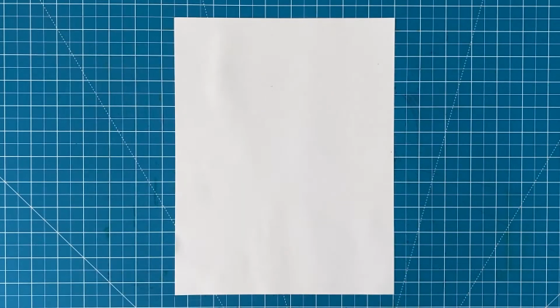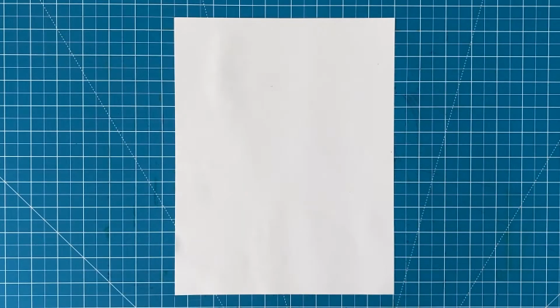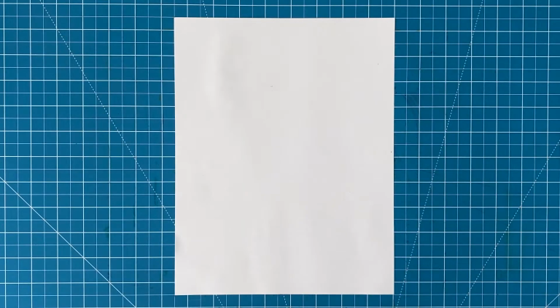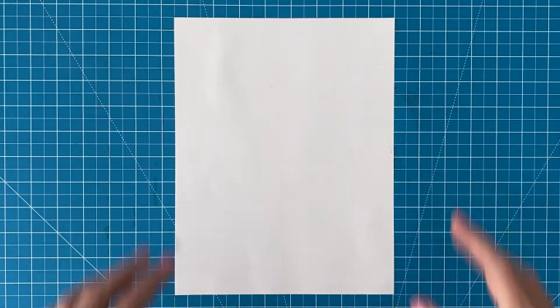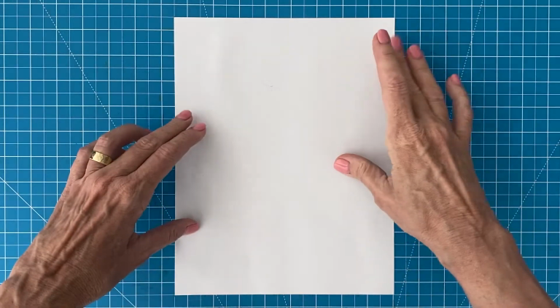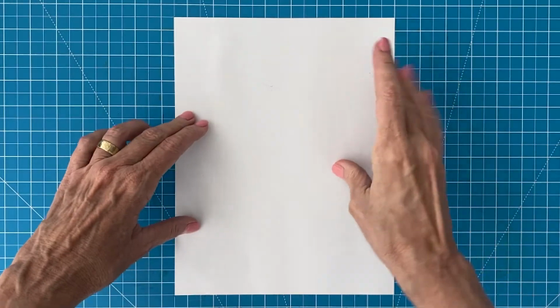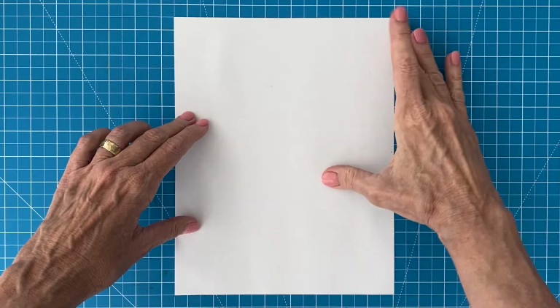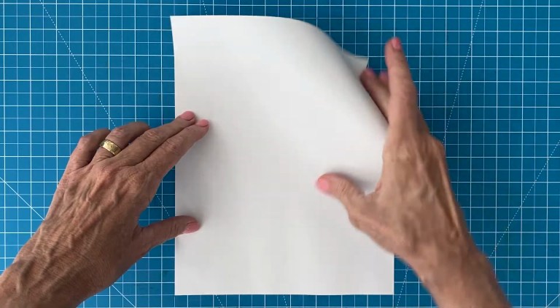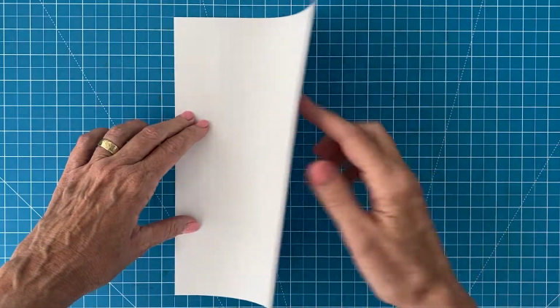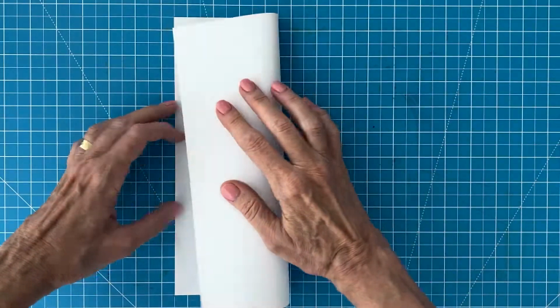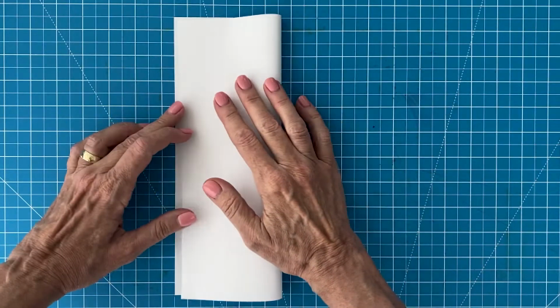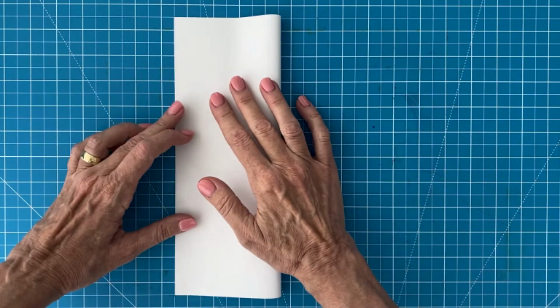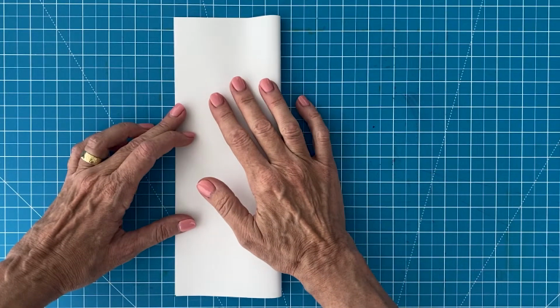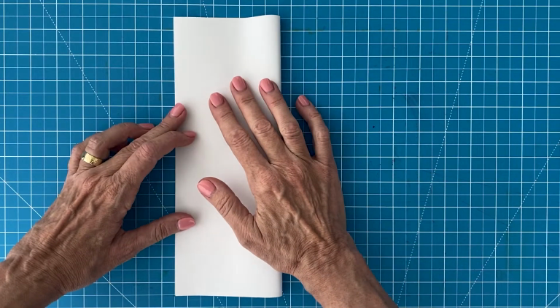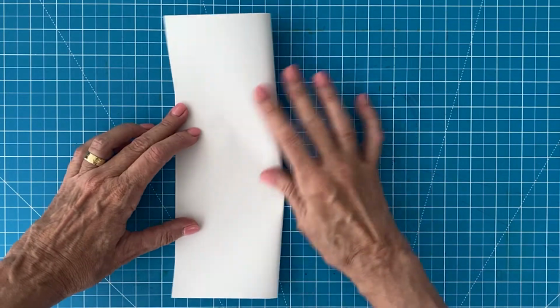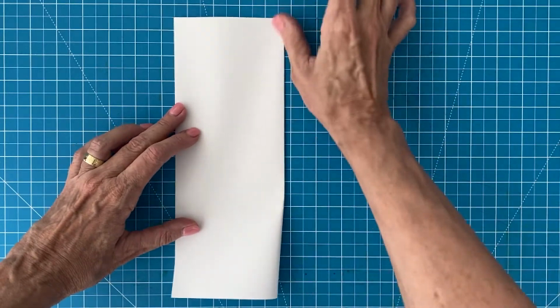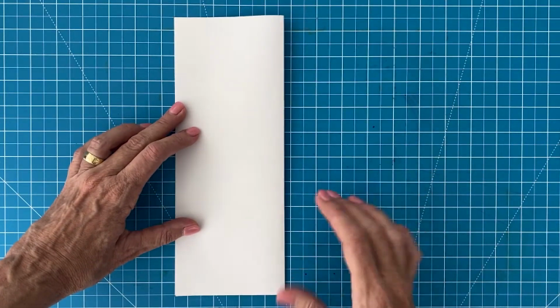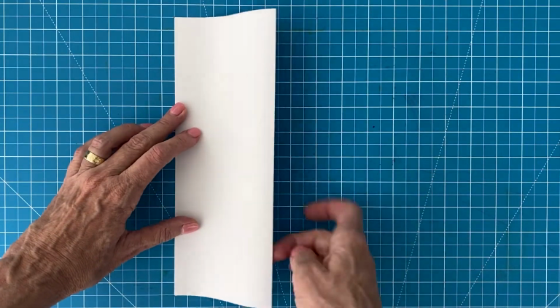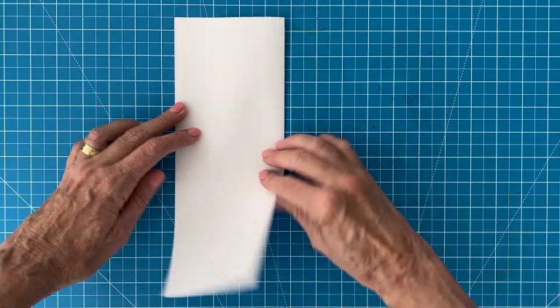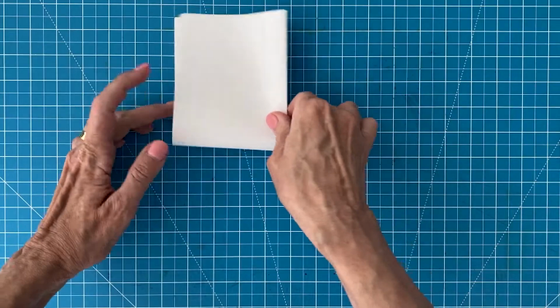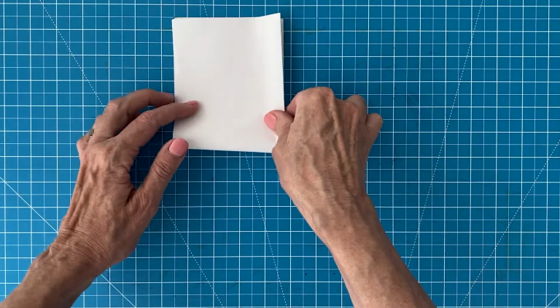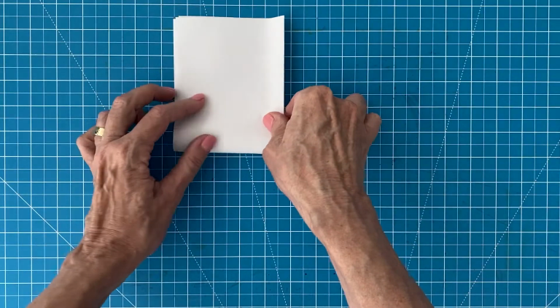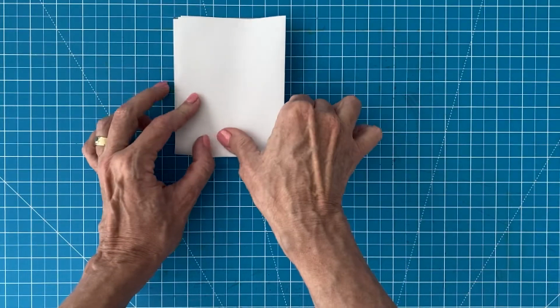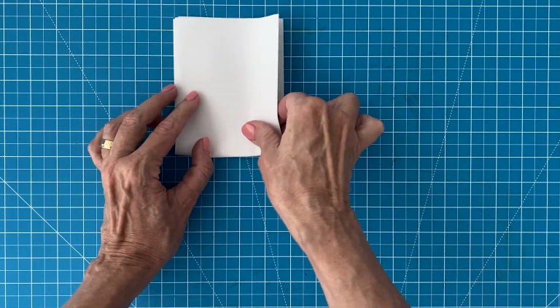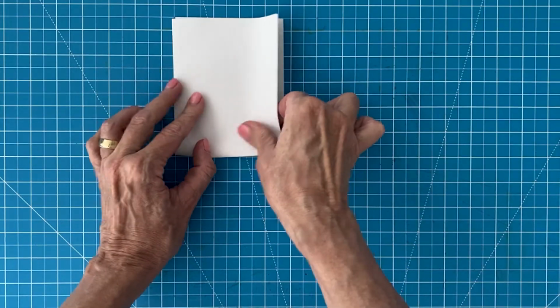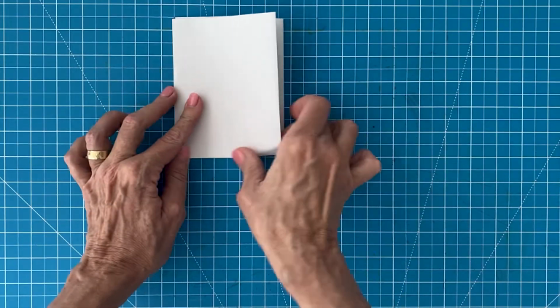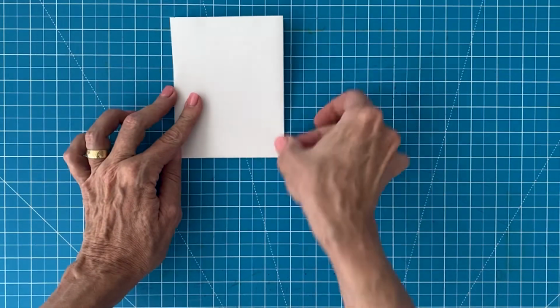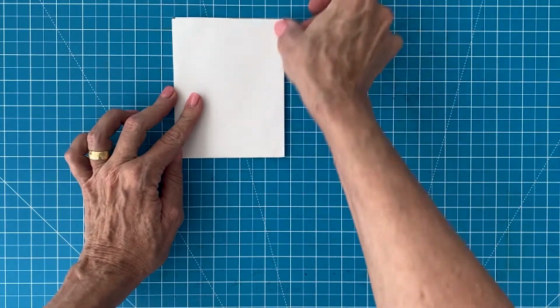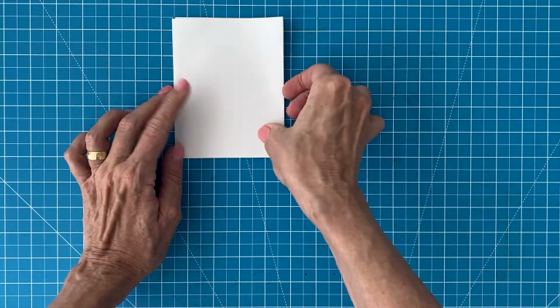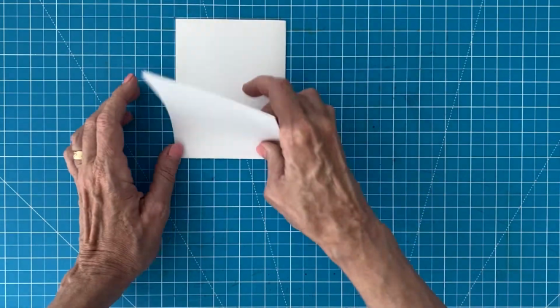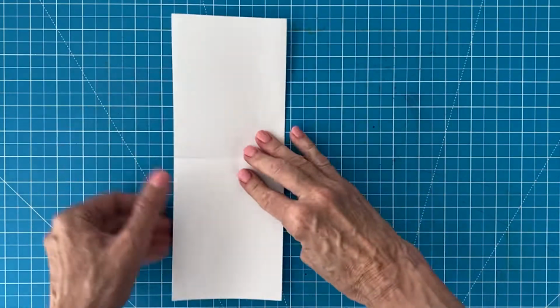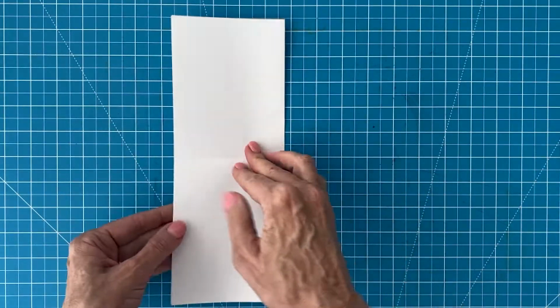Before you begin your drawing, it helps to make some guidelines on your paper. By simply folding and creasing your paper in half in both directions, you'll have guidelines that match my tutorial, which really help as you draw each step.